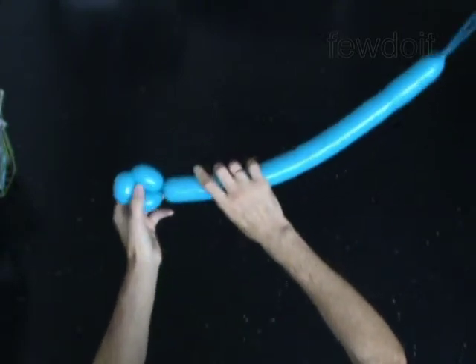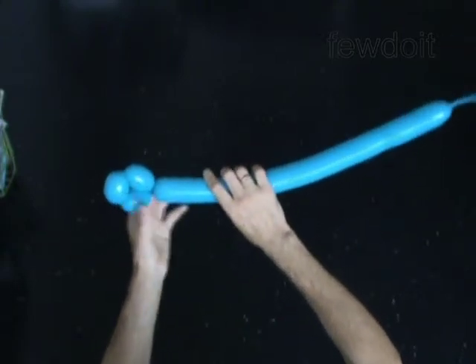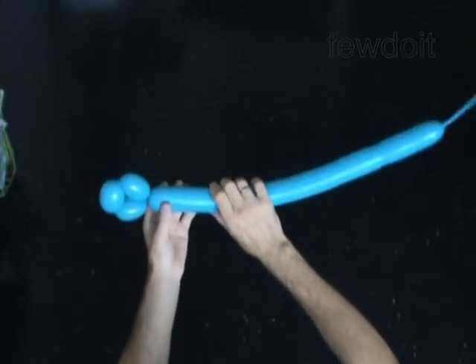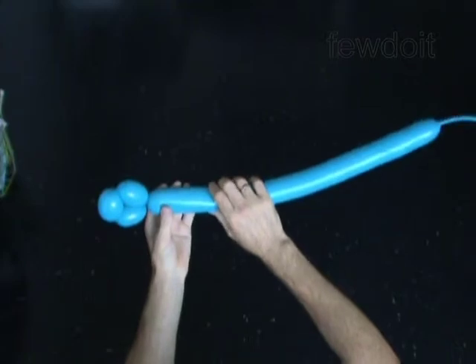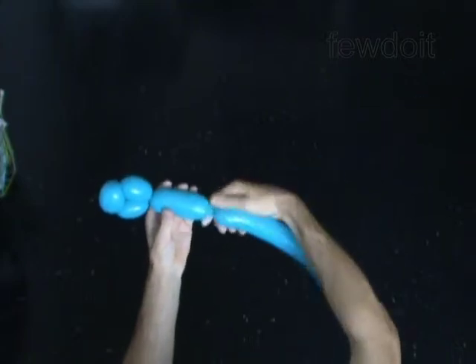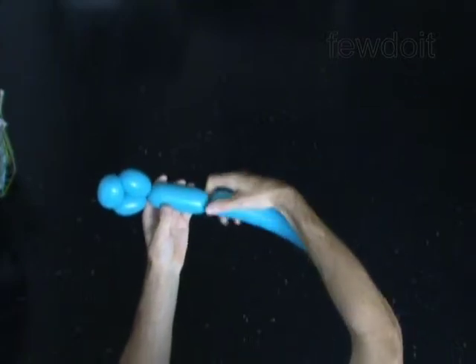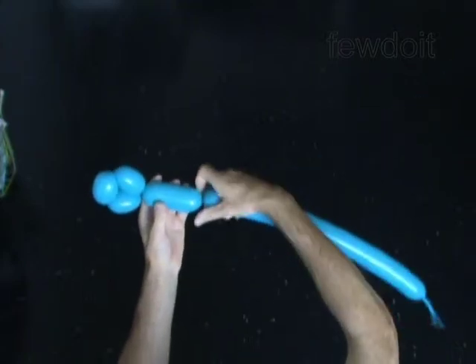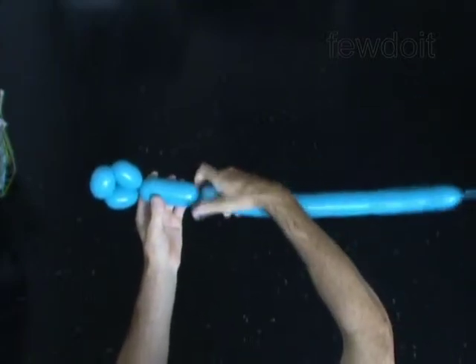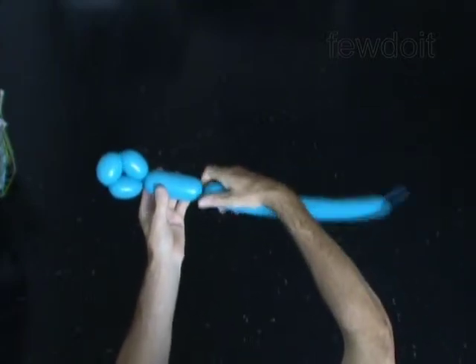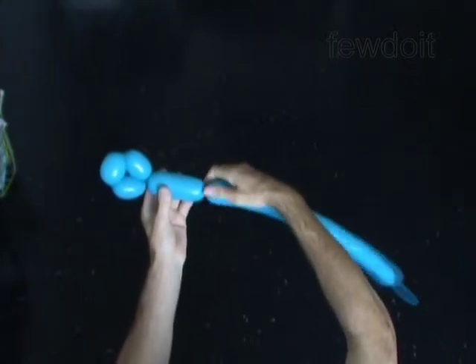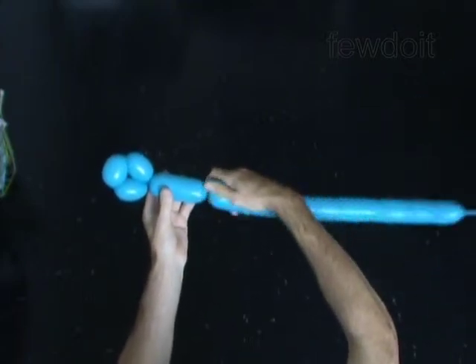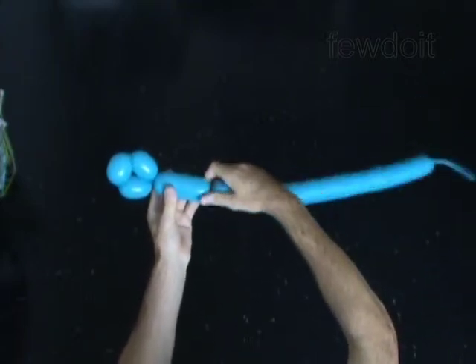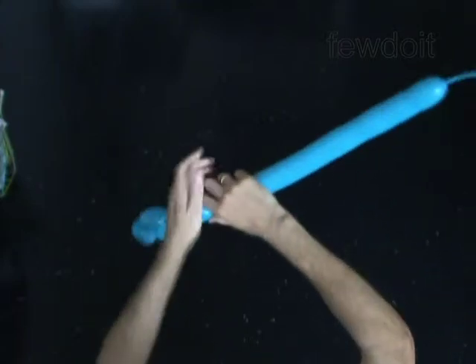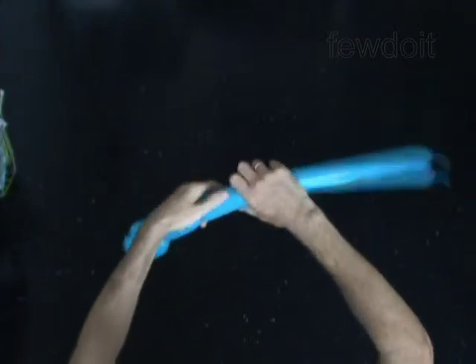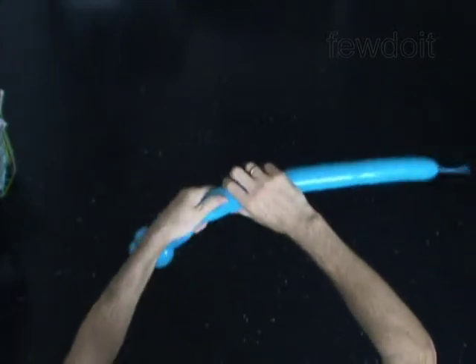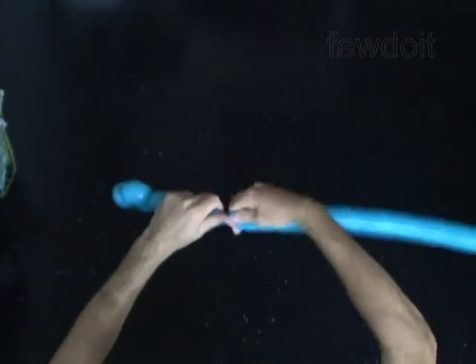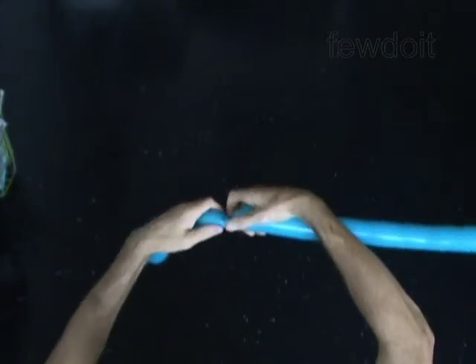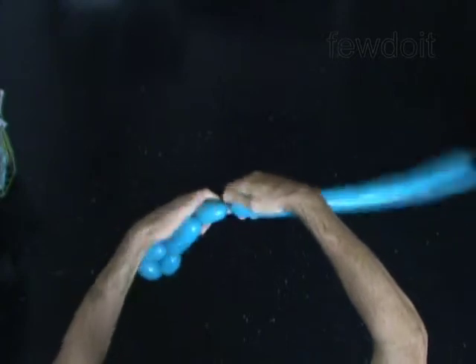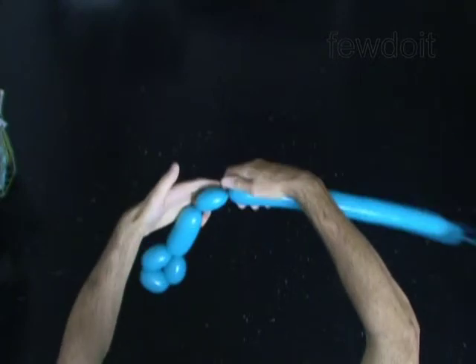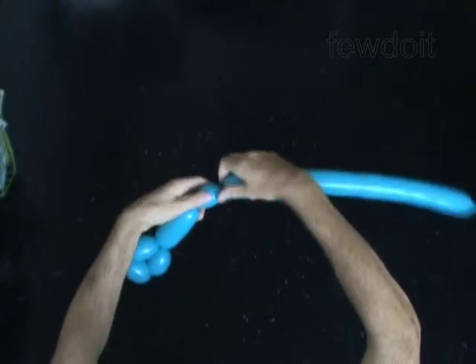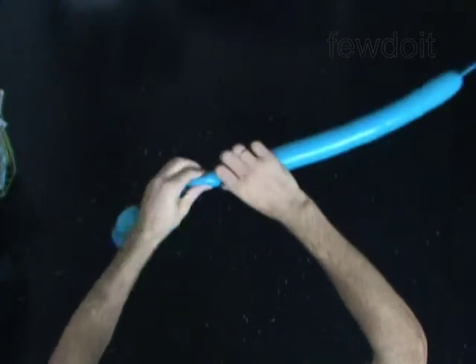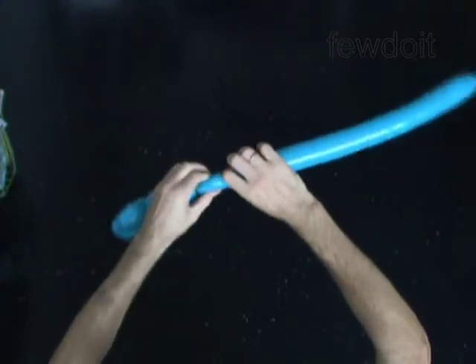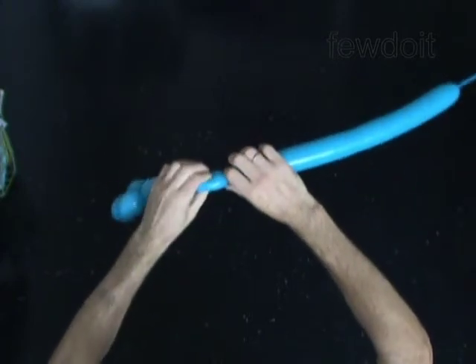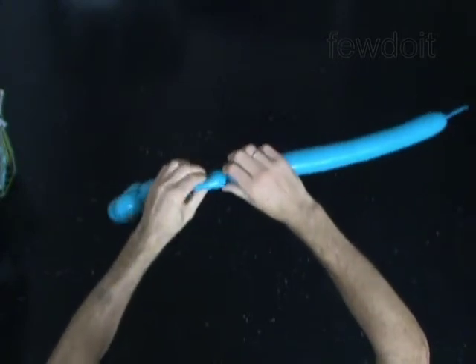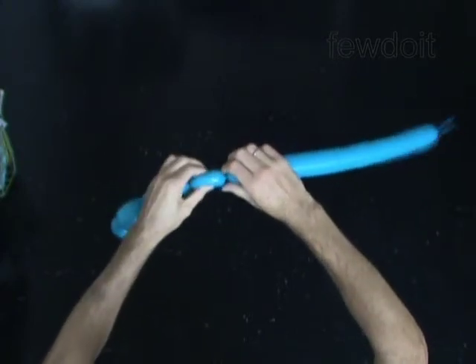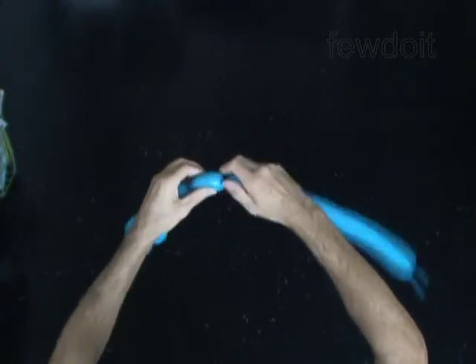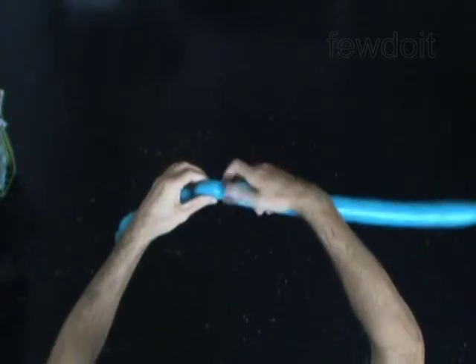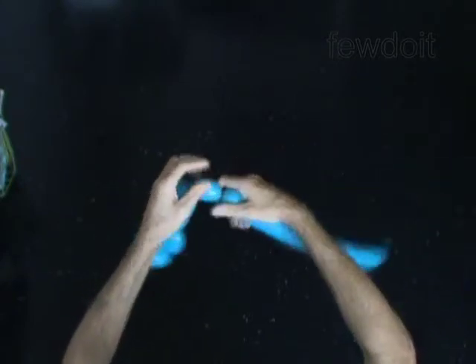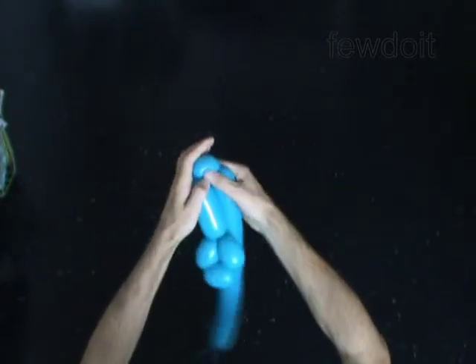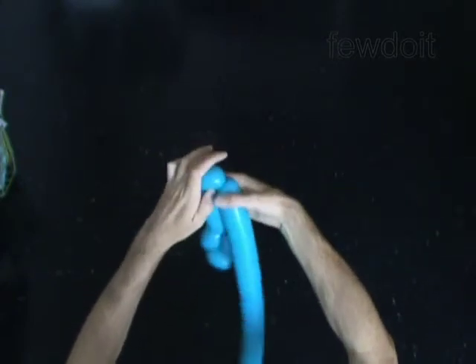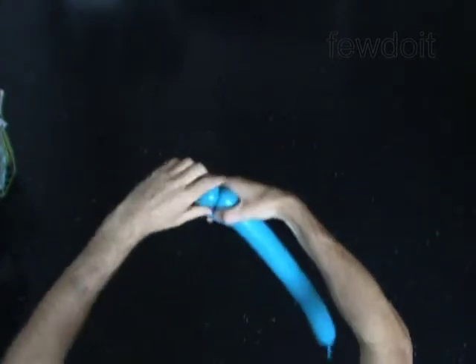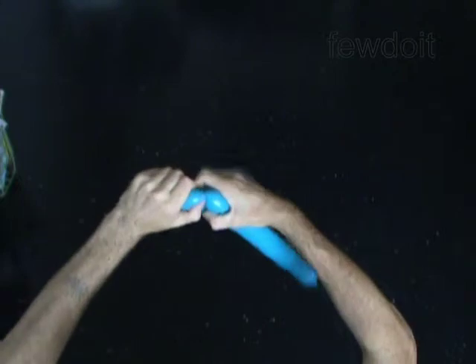Twist the fourth 4-inch bubble. Twist the fifth 1-inch bubble. Lock both ends of the fifth bubble in one lock twist.